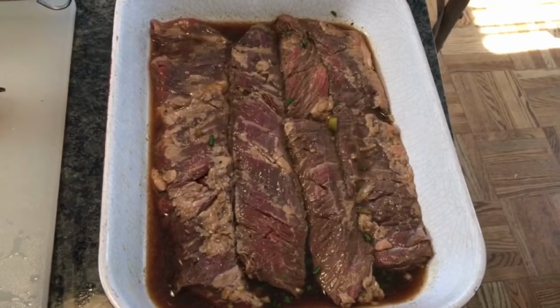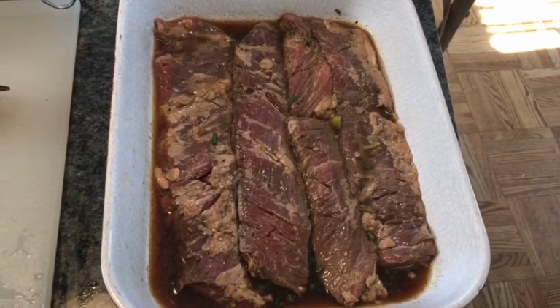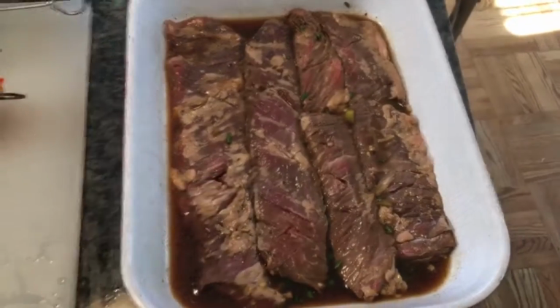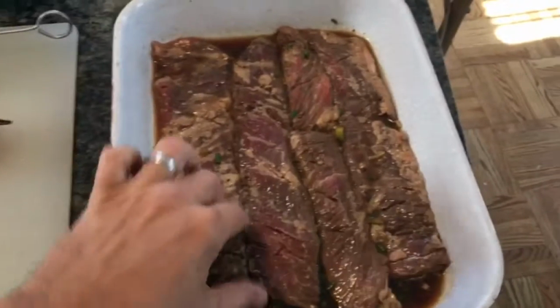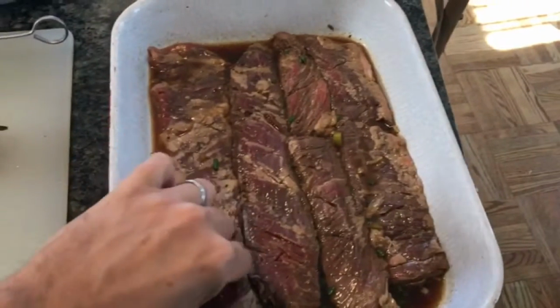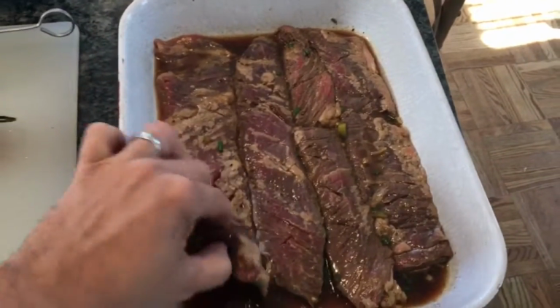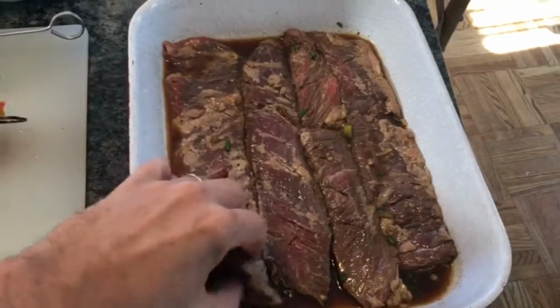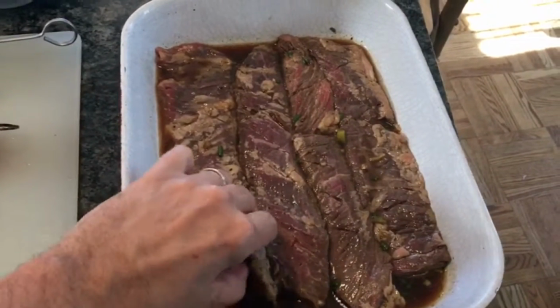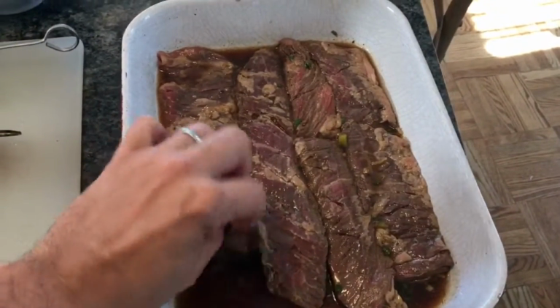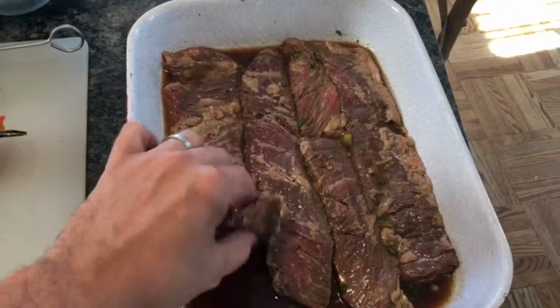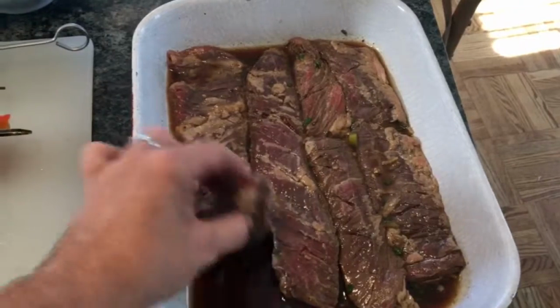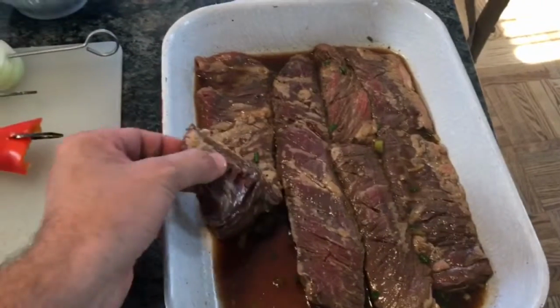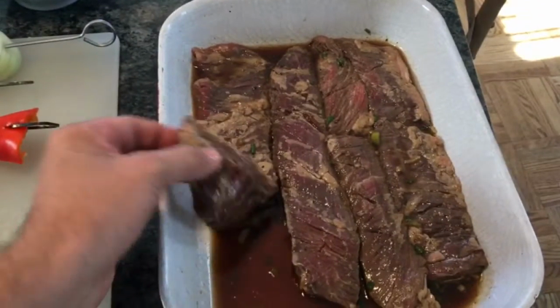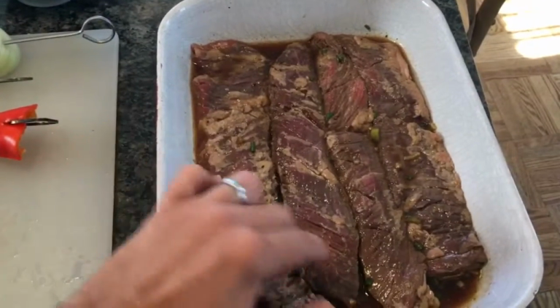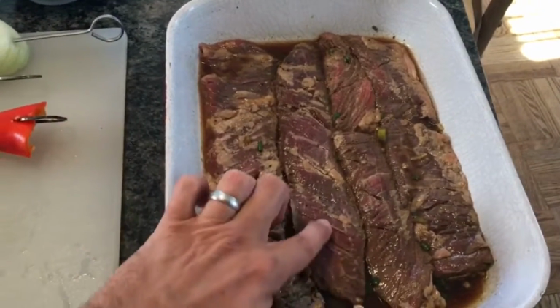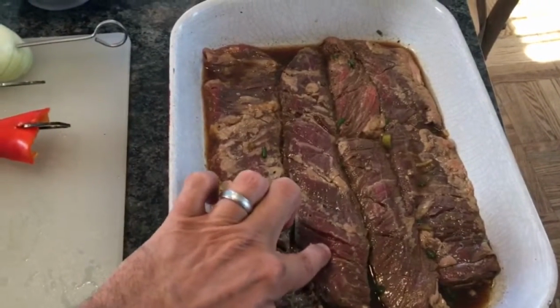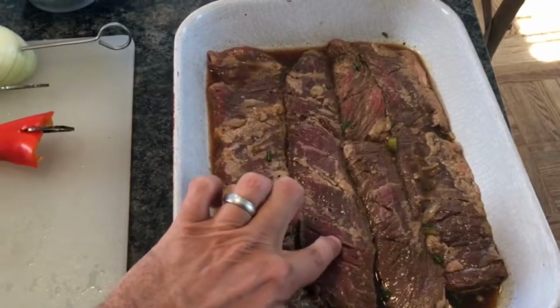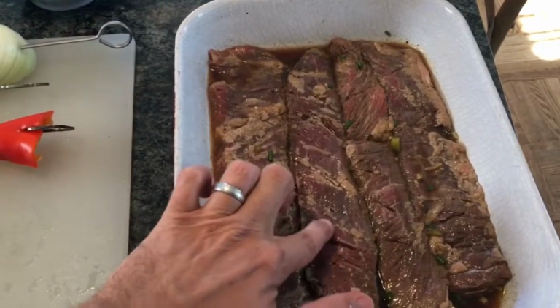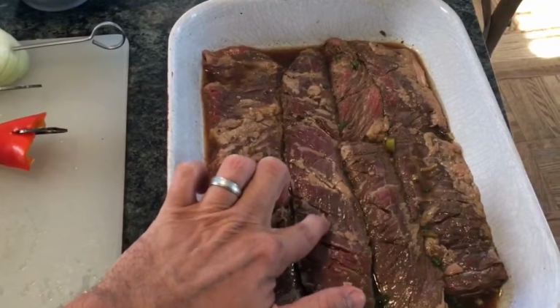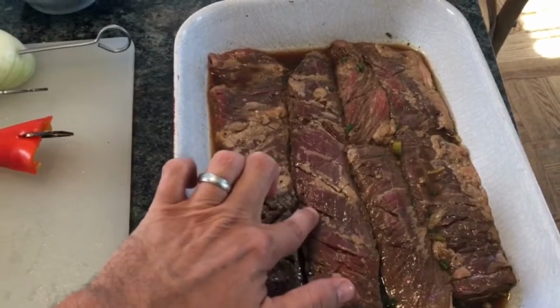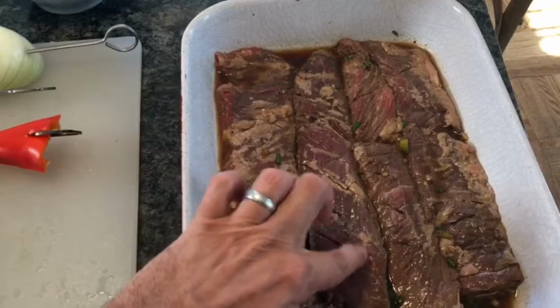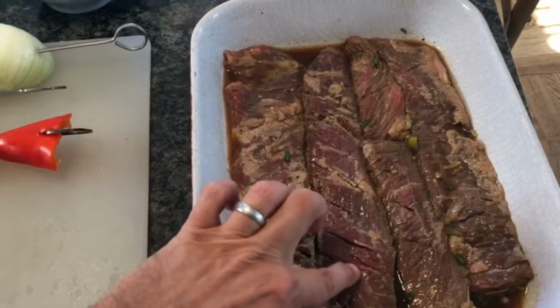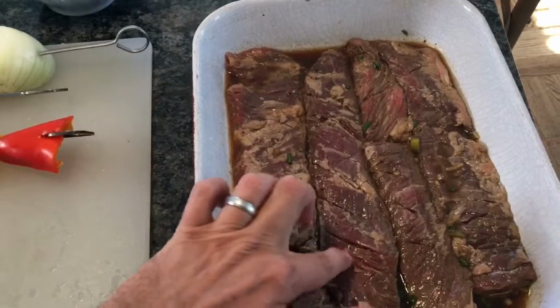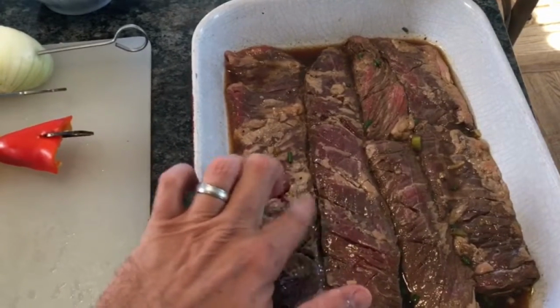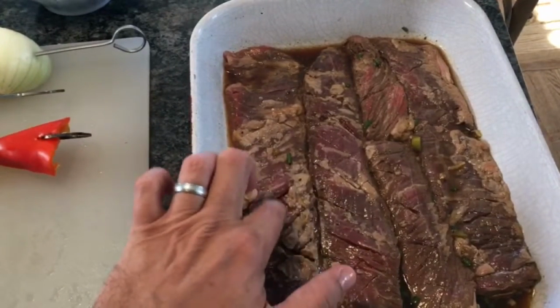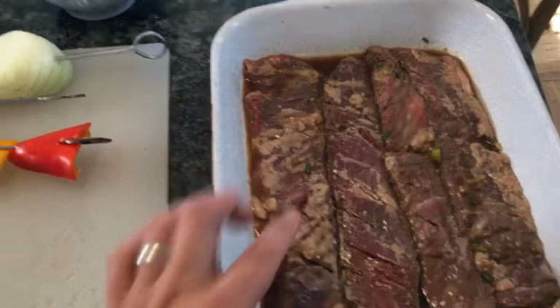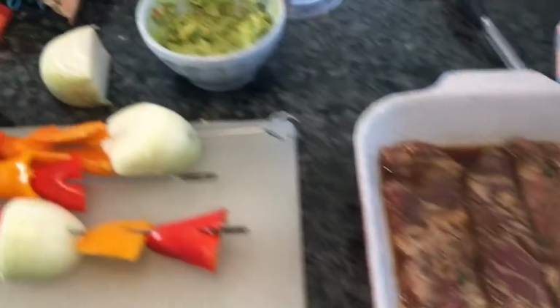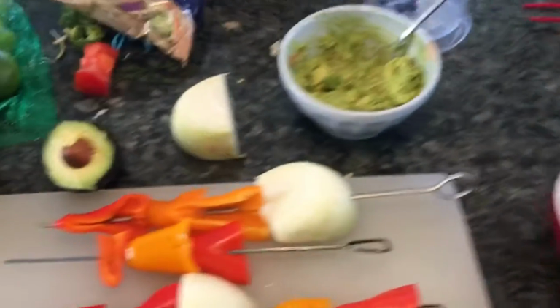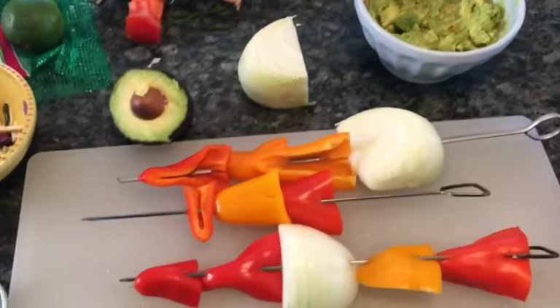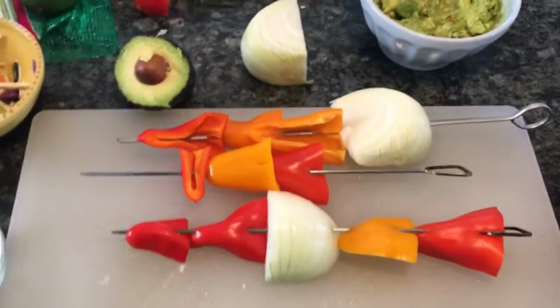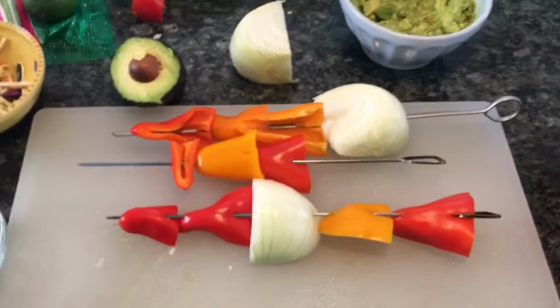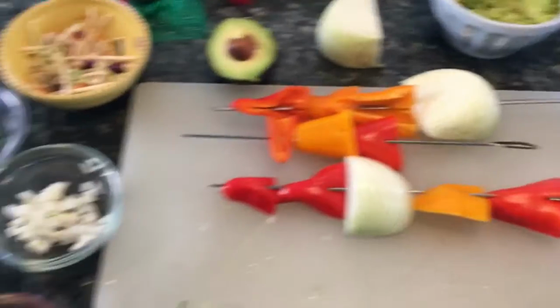Here we are post-marinade after a couple of hours. Nice penetration of the marinade, a nice color on both sides. Notice how those slats we cut earlier are really penetrating the marinade. We also have some skewers here for some sides.